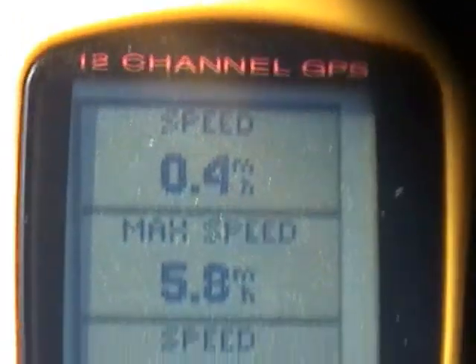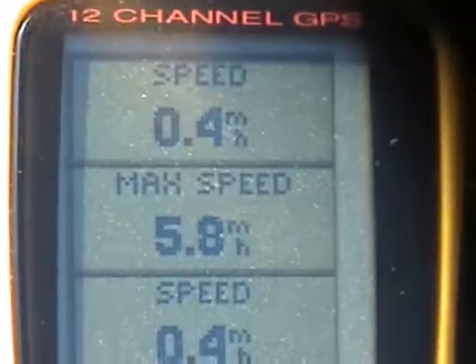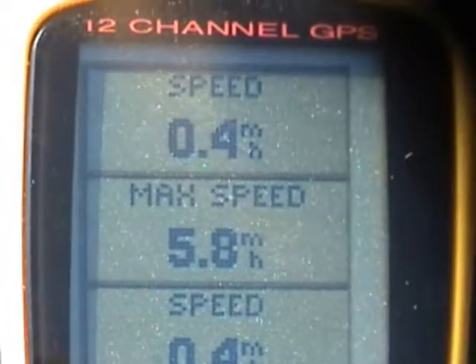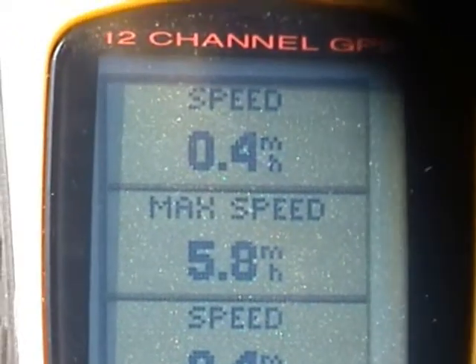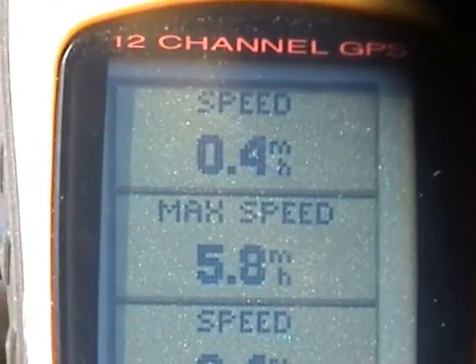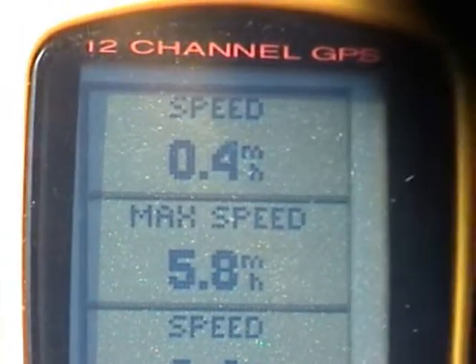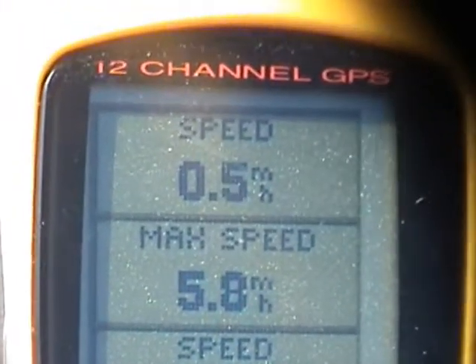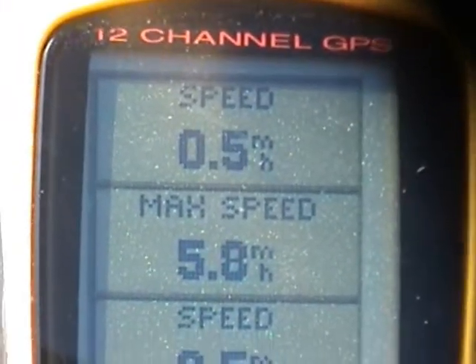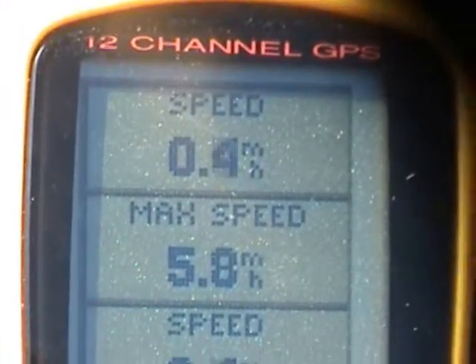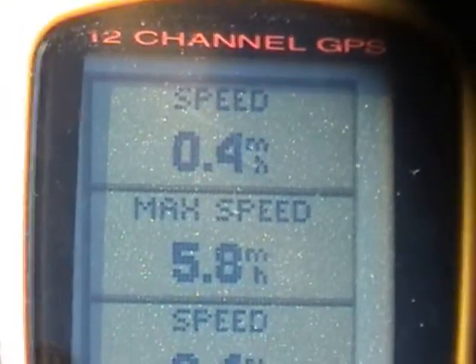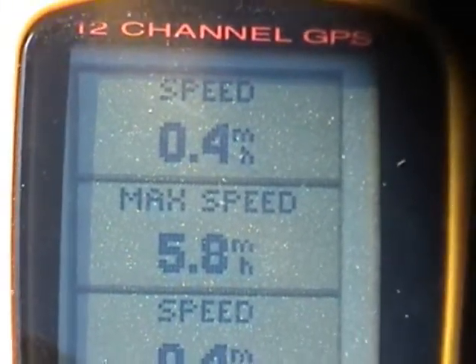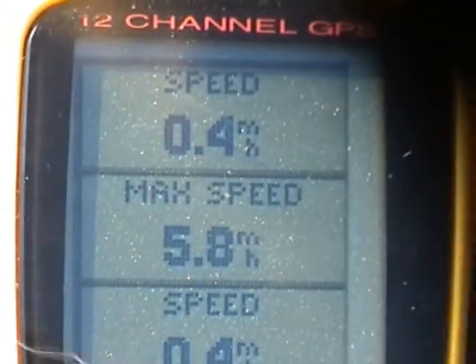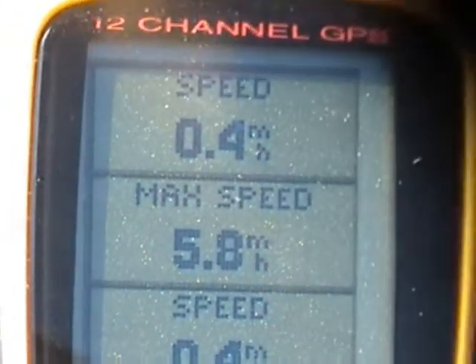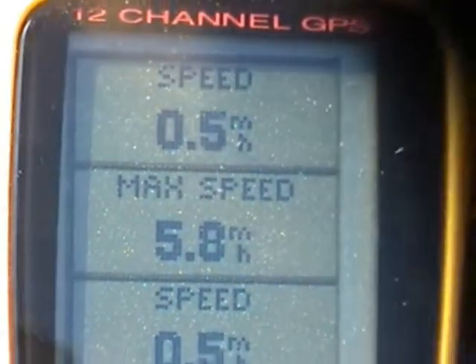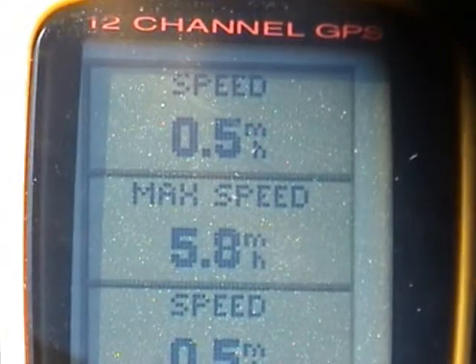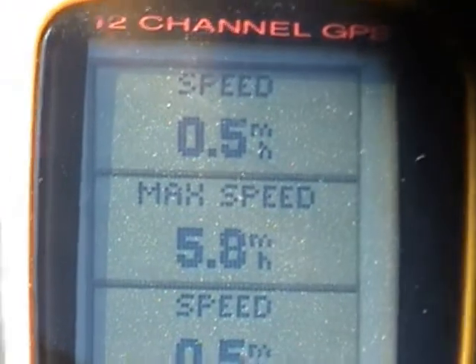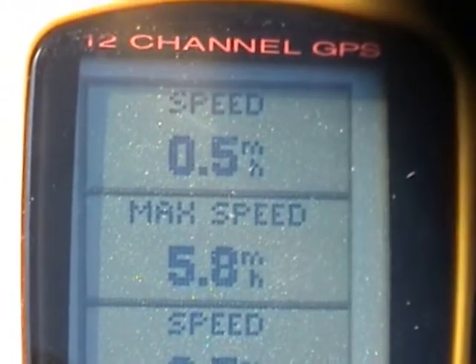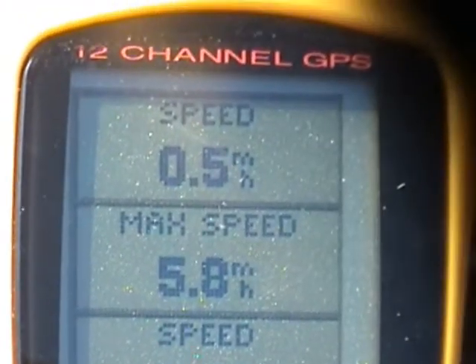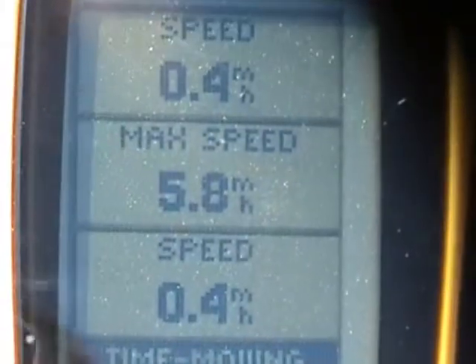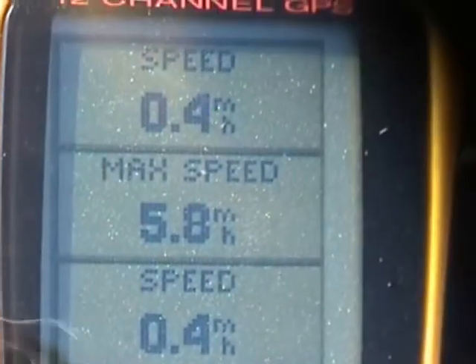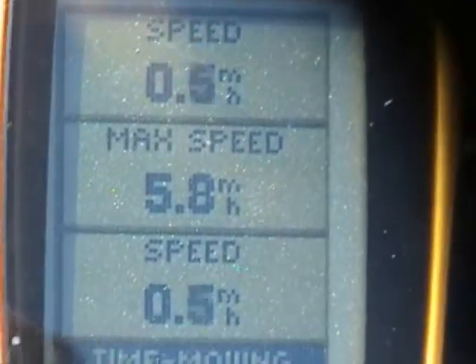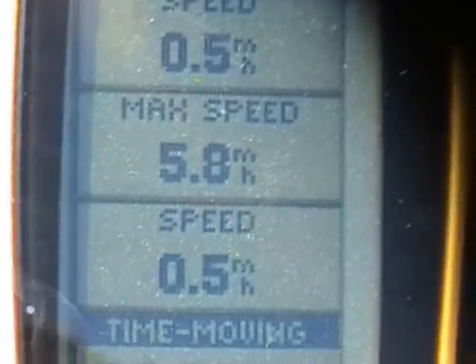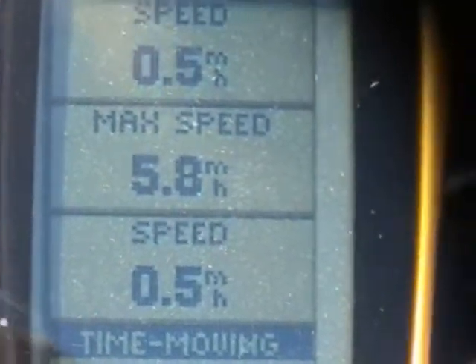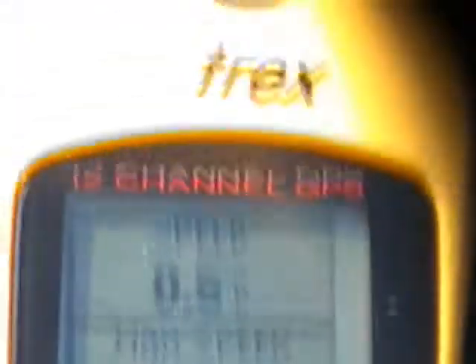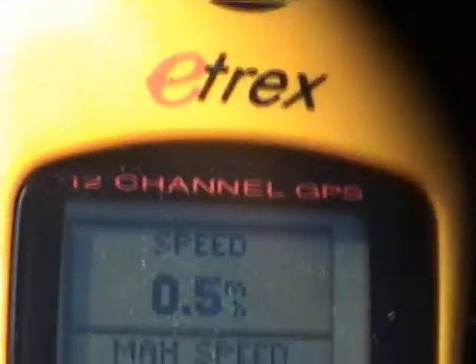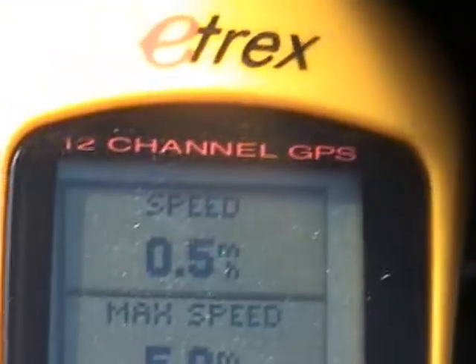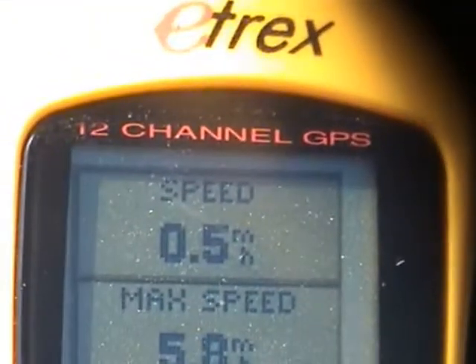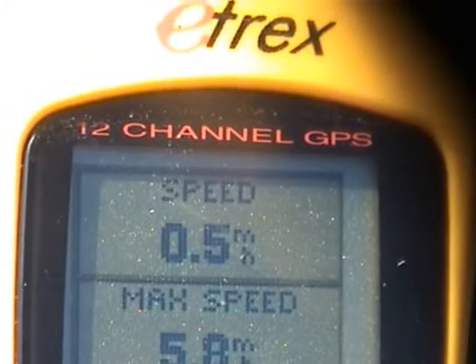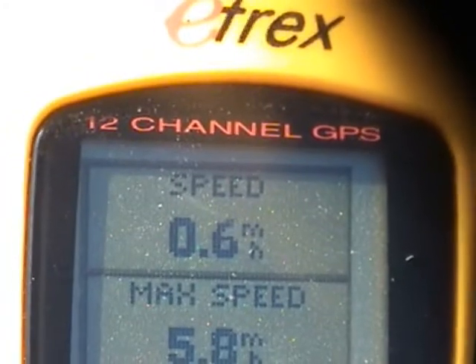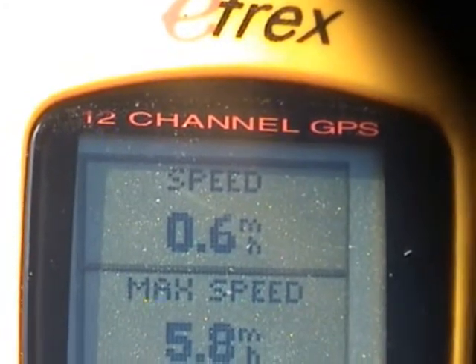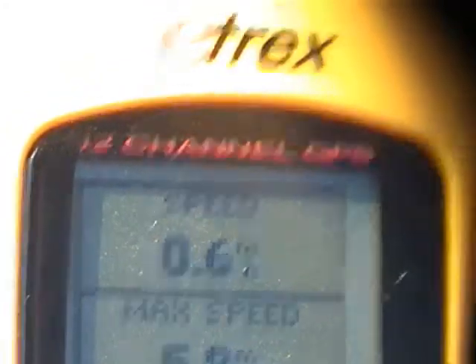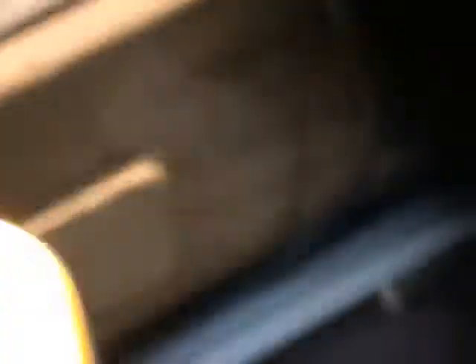As you can see there, we had a max speed with the 110 volt AC on at 5.8 miles per hour. The max speed on 12 volts is right at half a mile per hour.